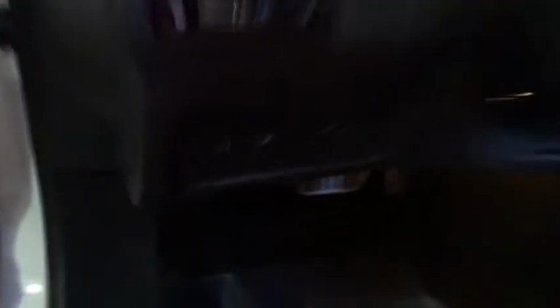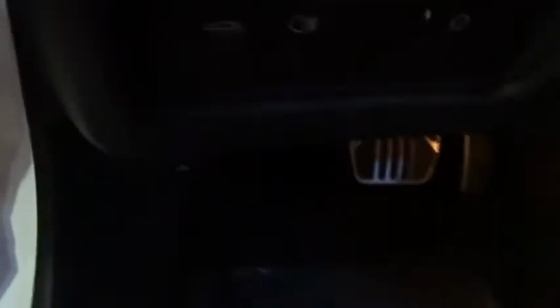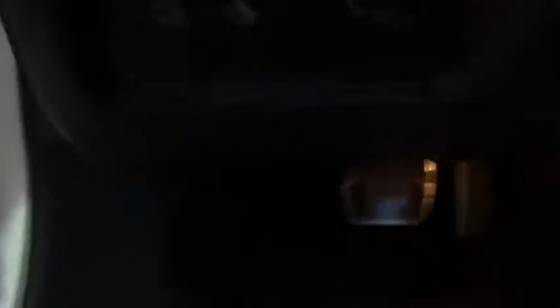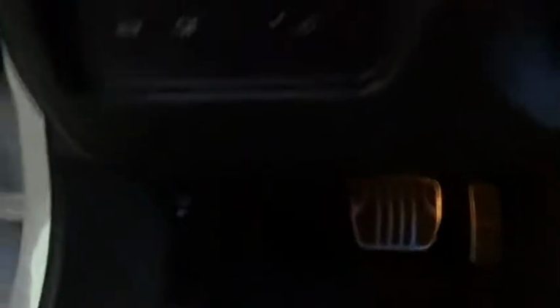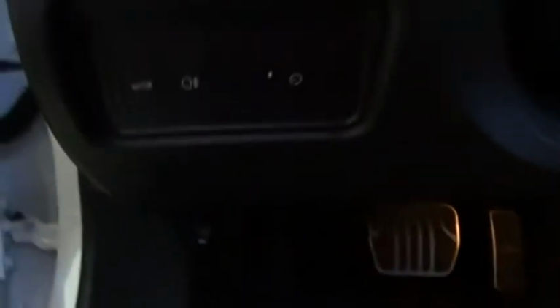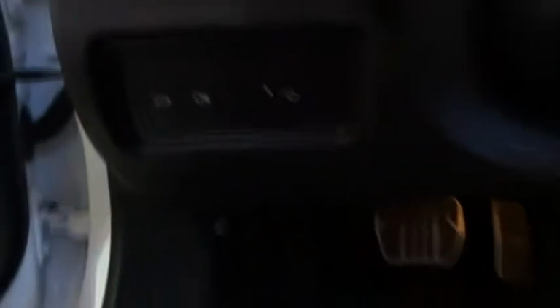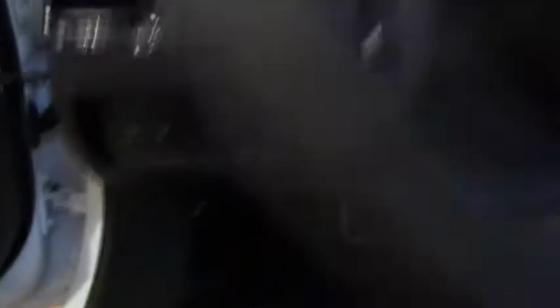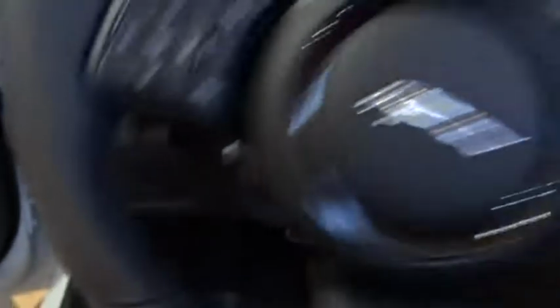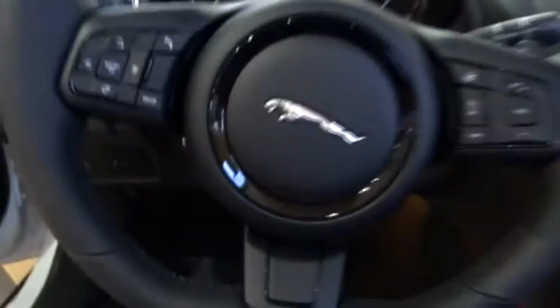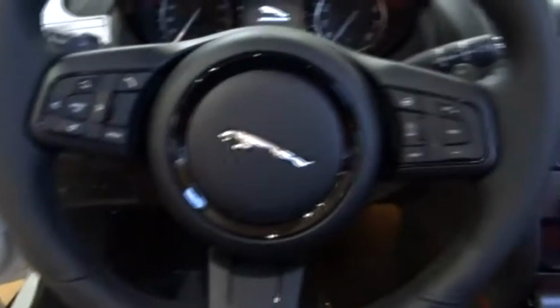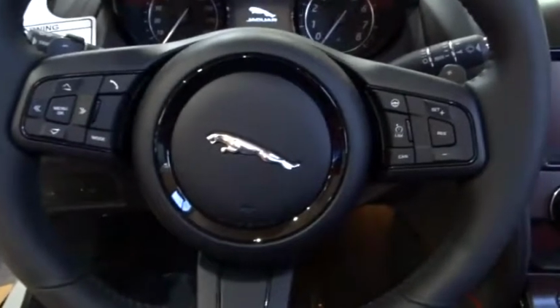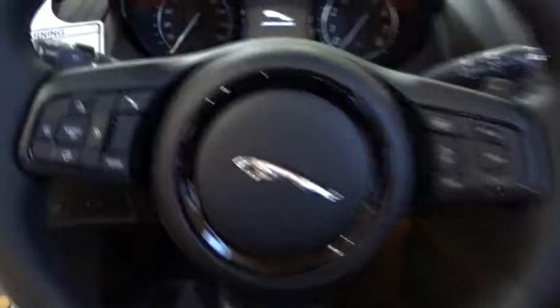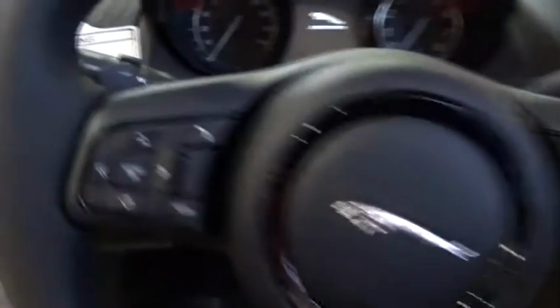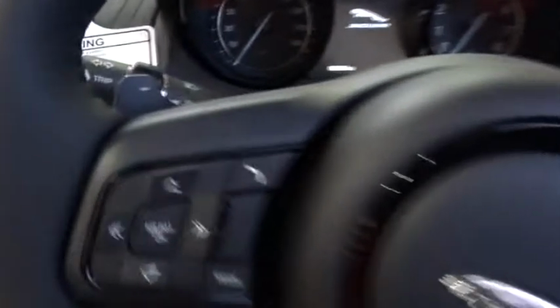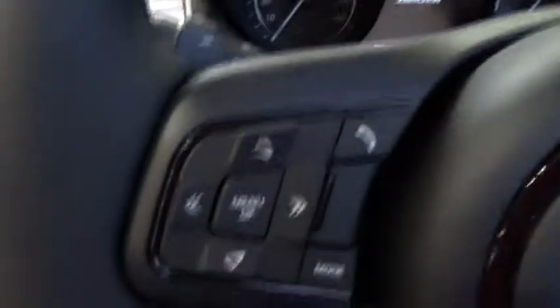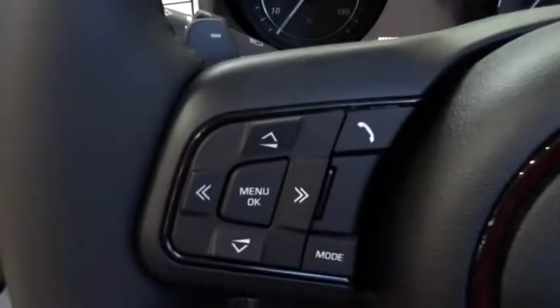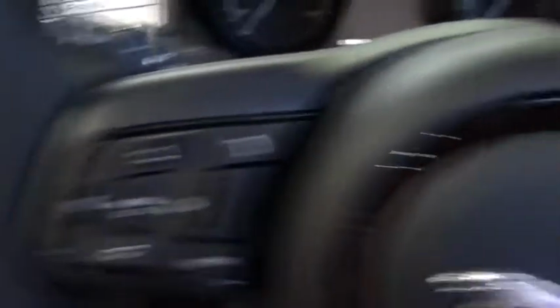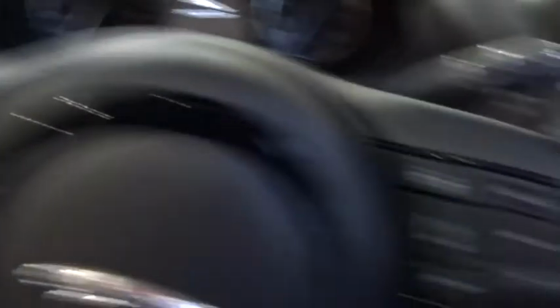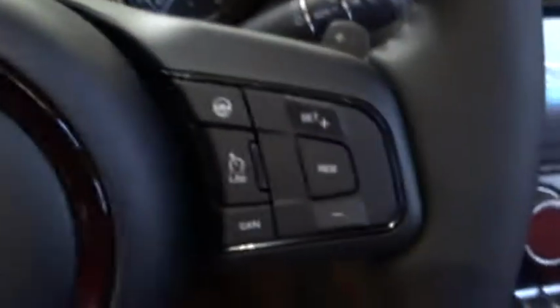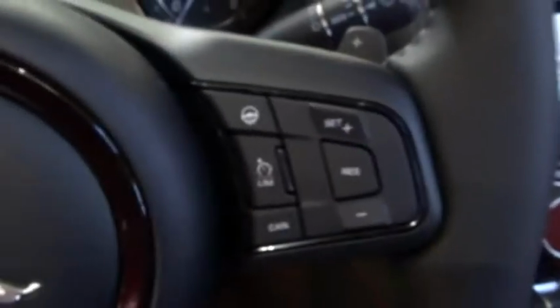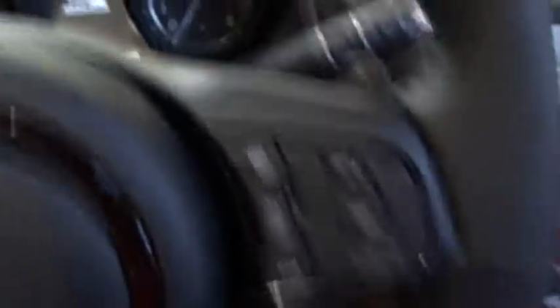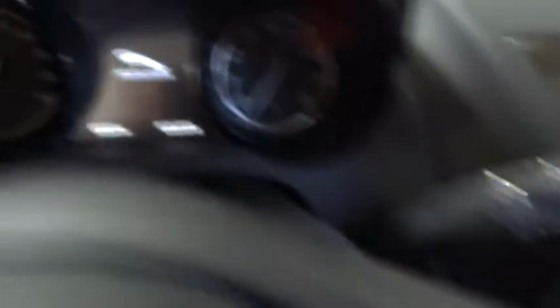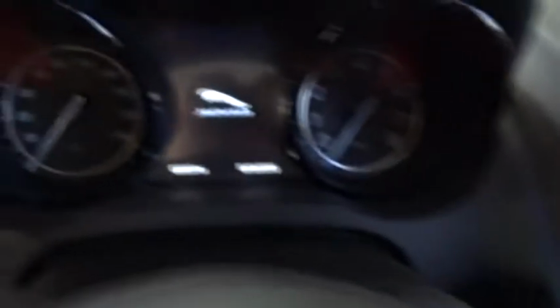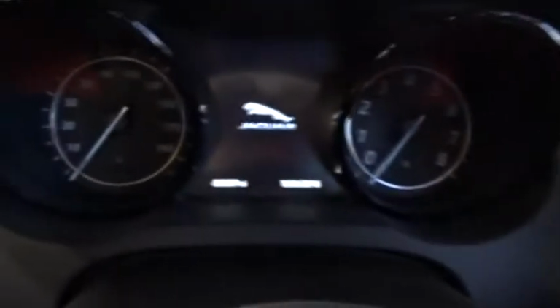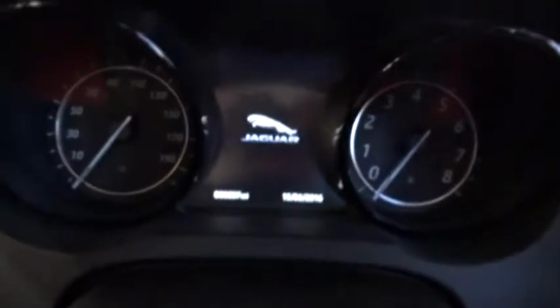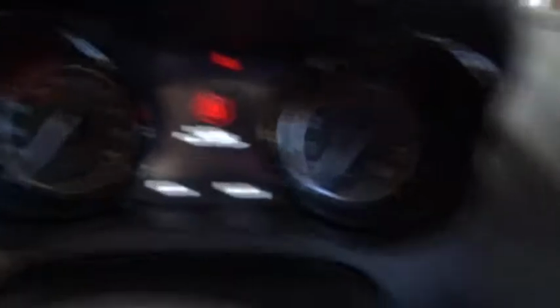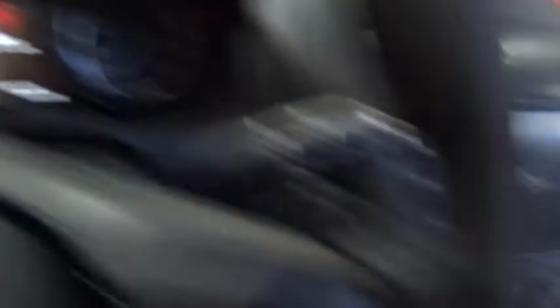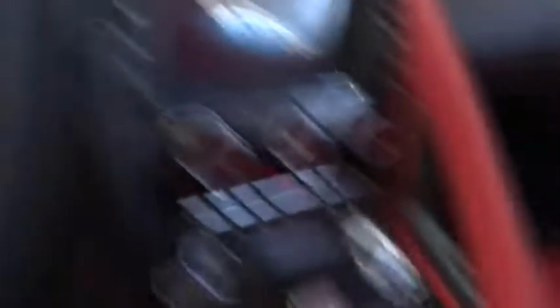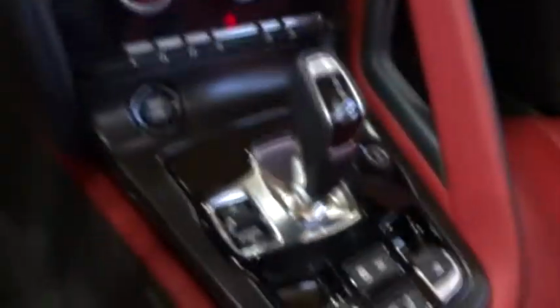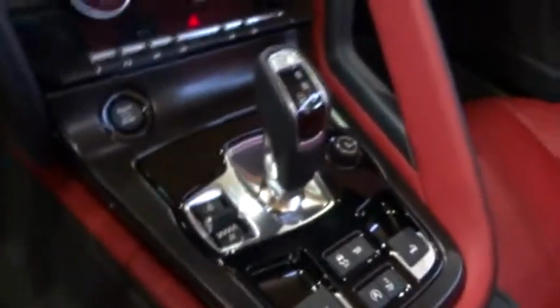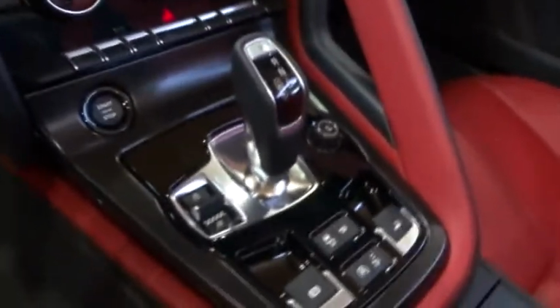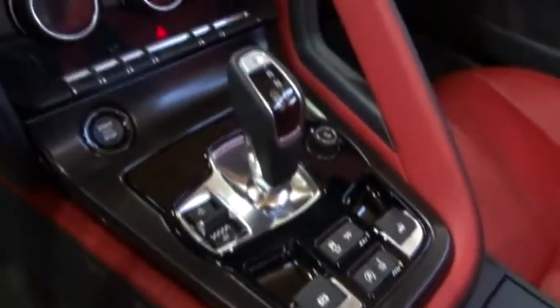Heated steering wheel, trip computer, rear window defroster, power windows, security system, tachometer, brake assist, panic alarm. This beauty will even make your house keys jealous. Drive it today.